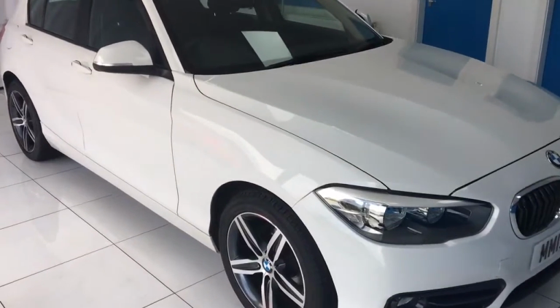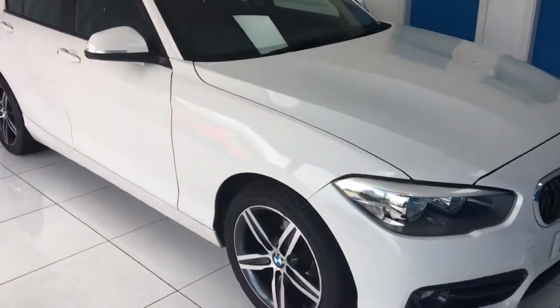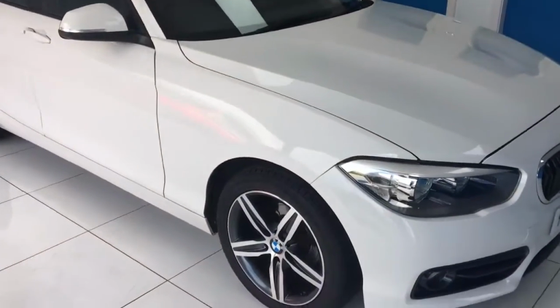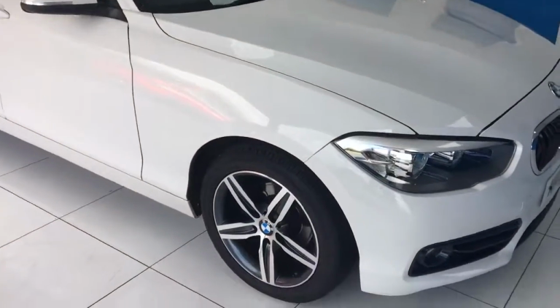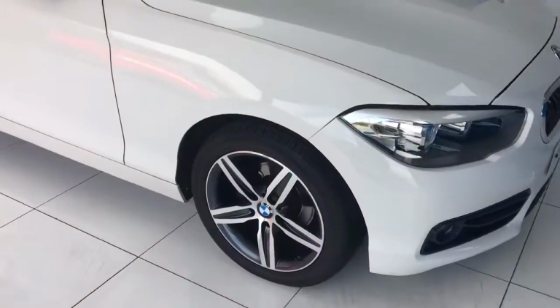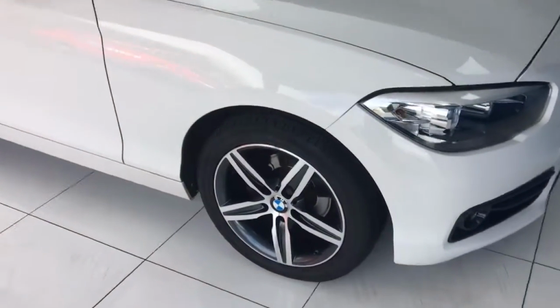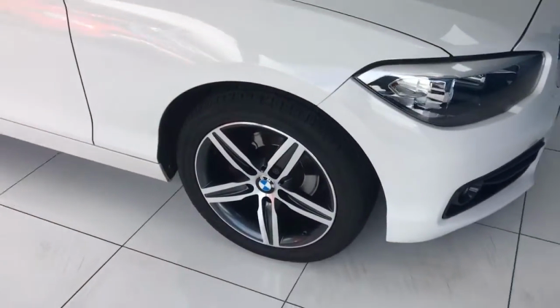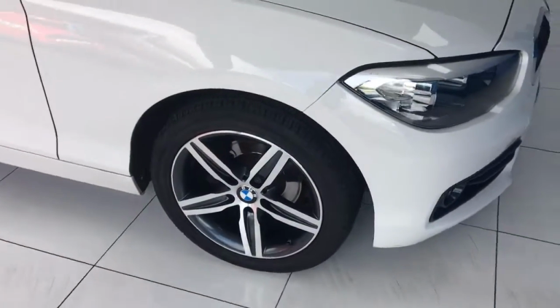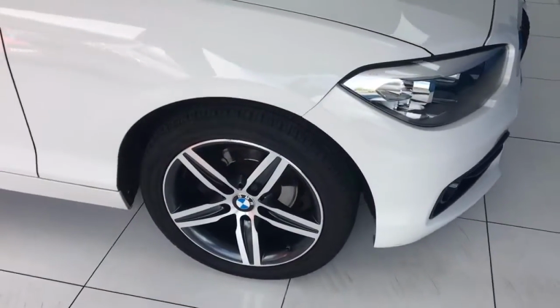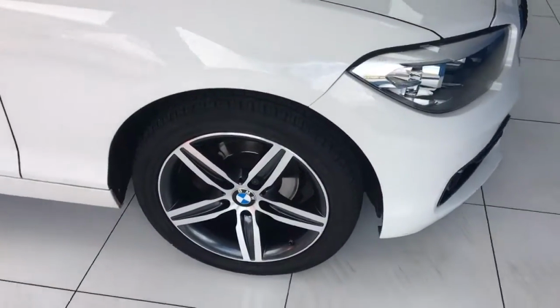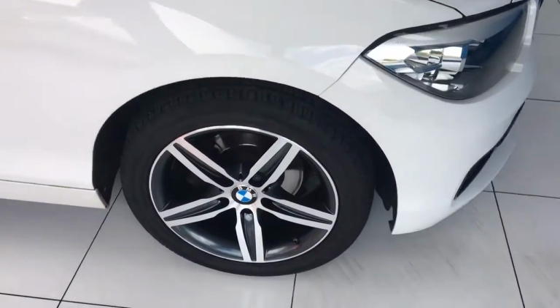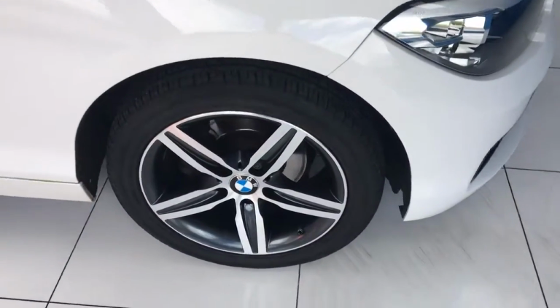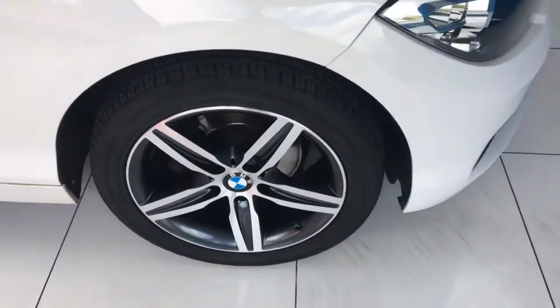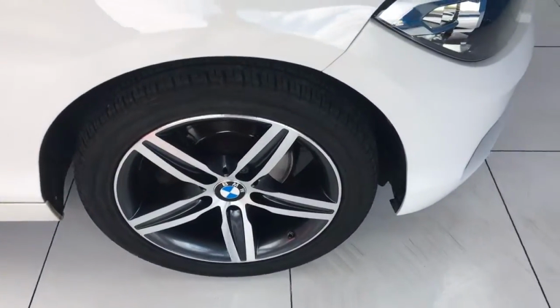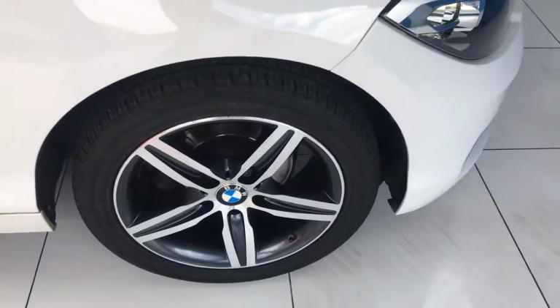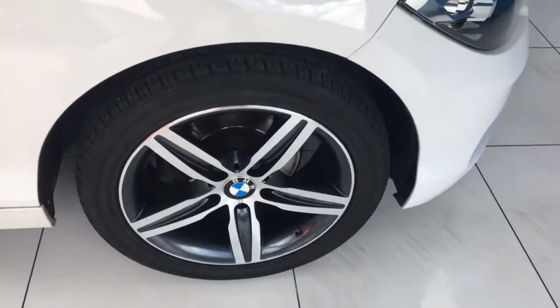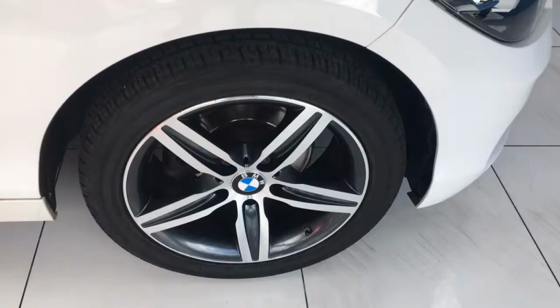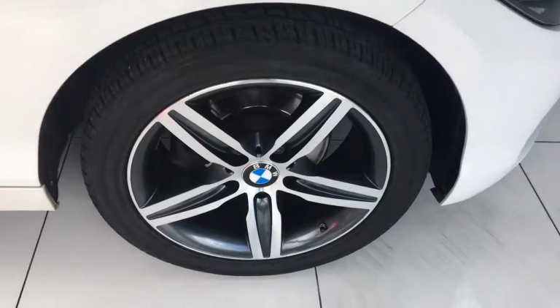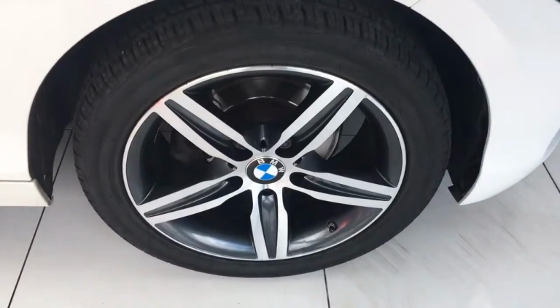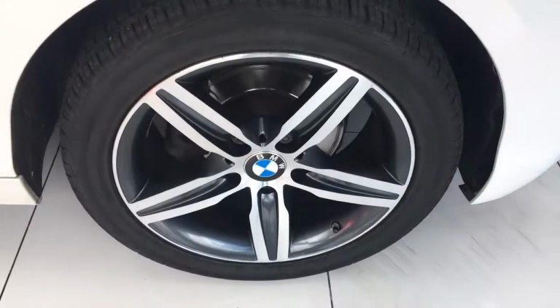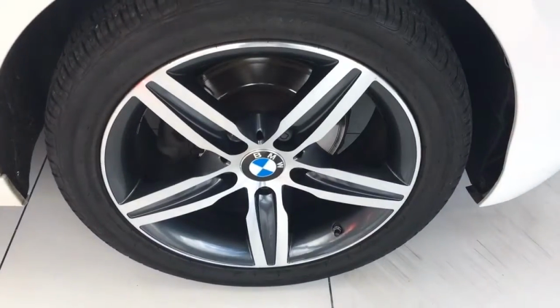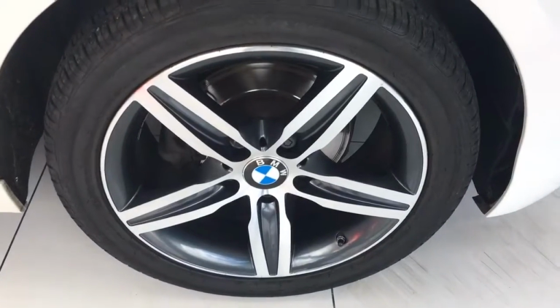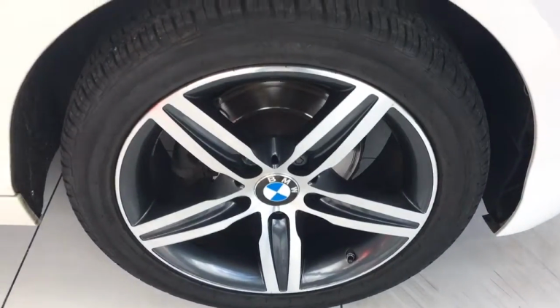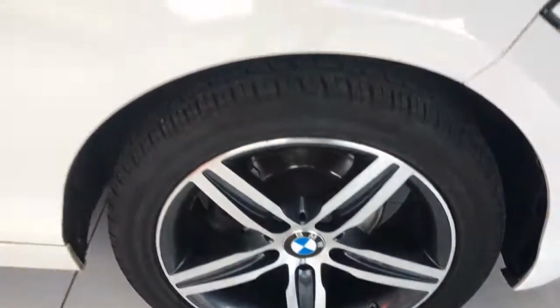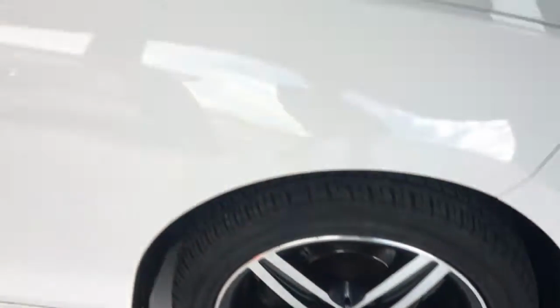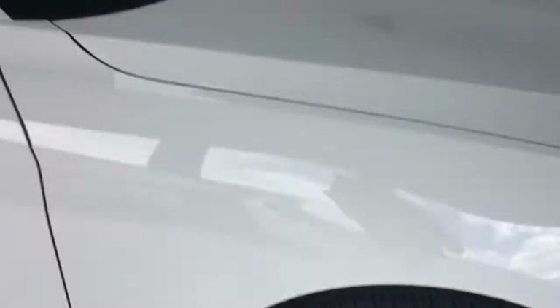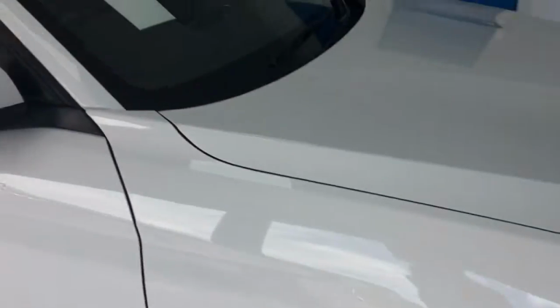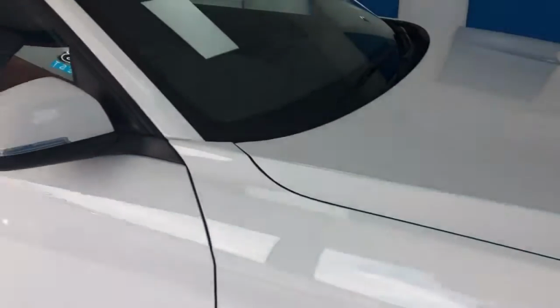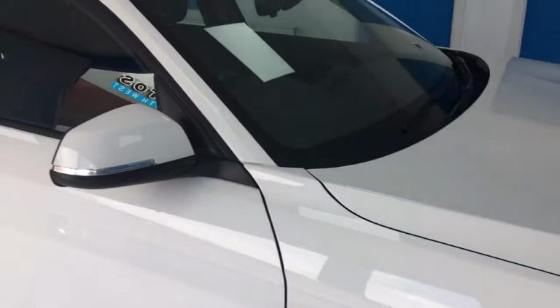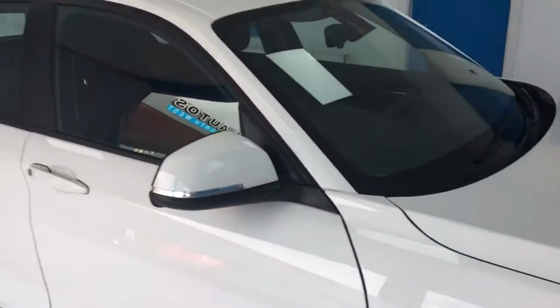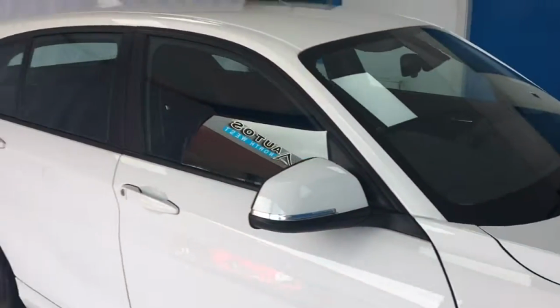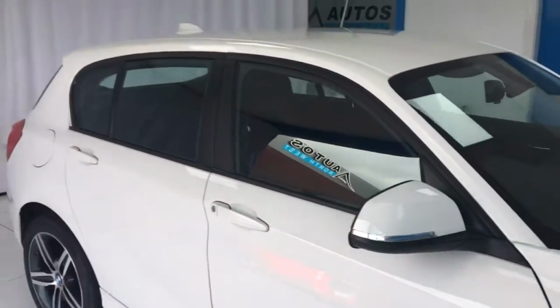The car sits upon the lovely diamond cut twin spoke alloy wheels which are all unmarked and unscuffed. The car is in great condition for the age and mileage.